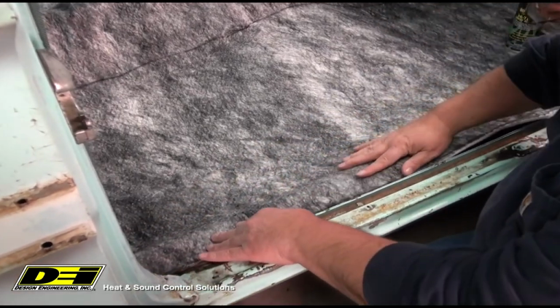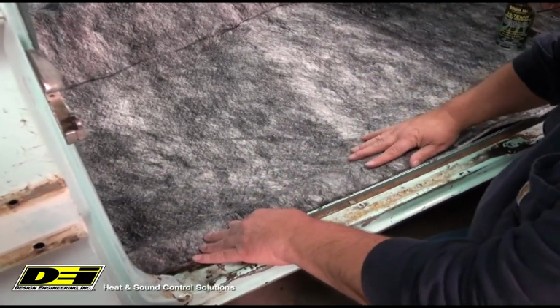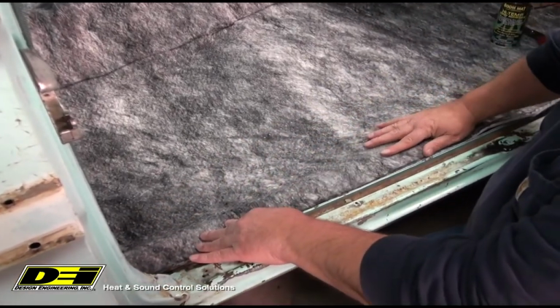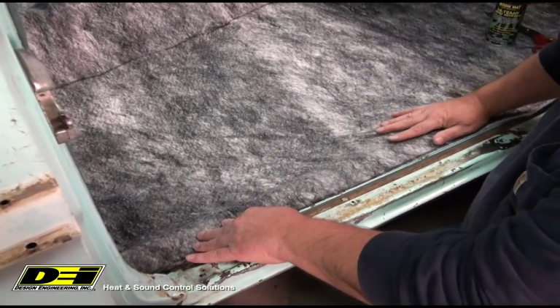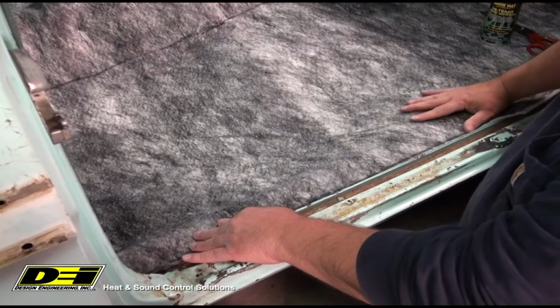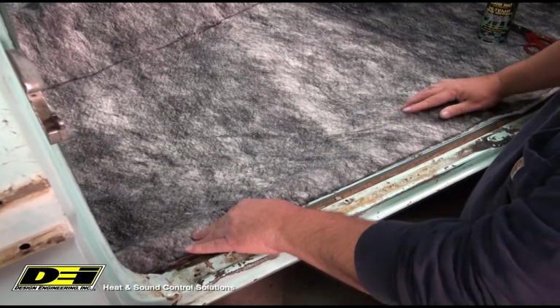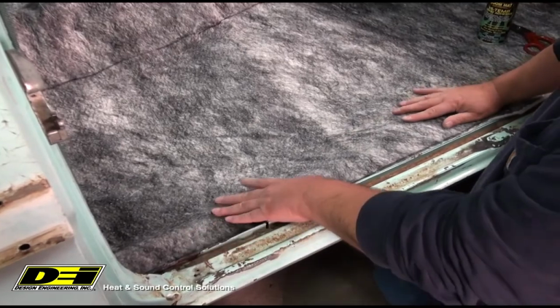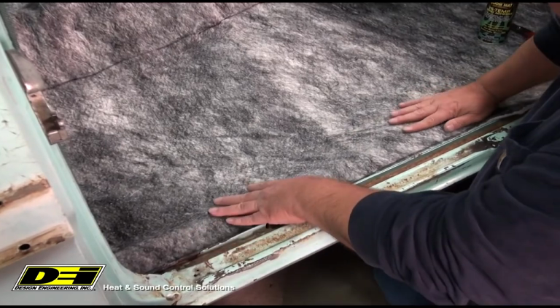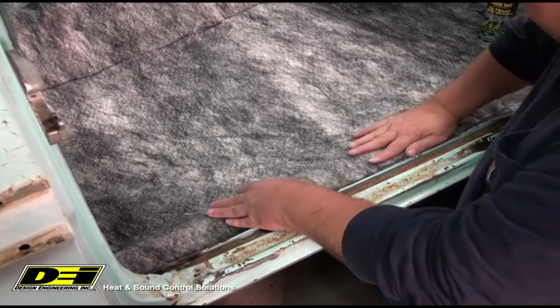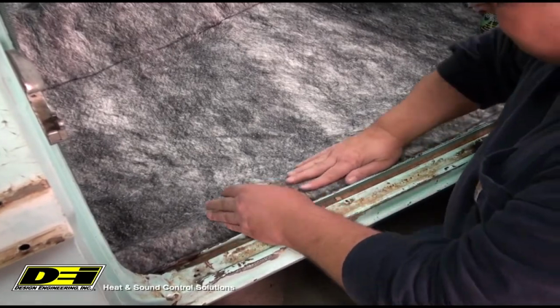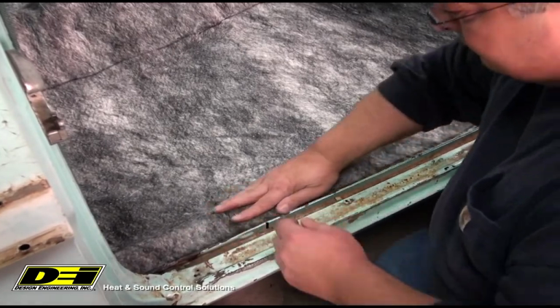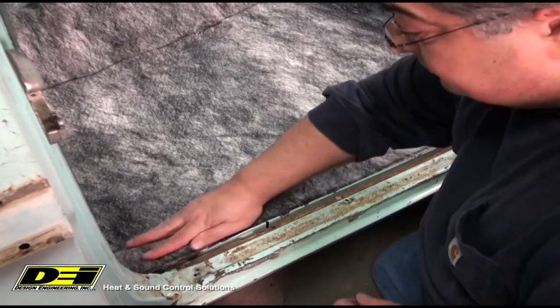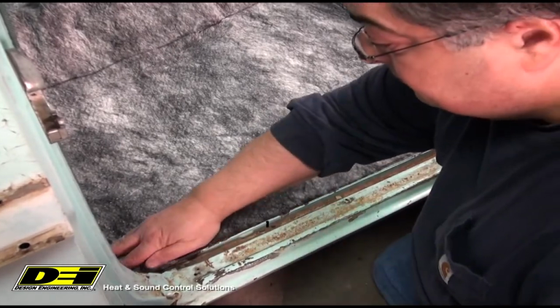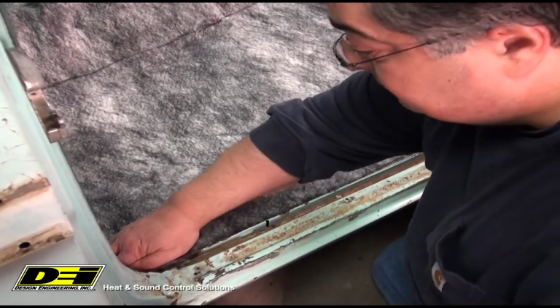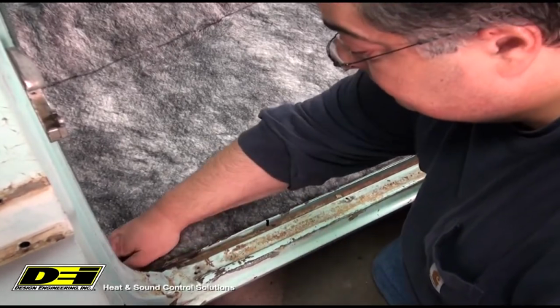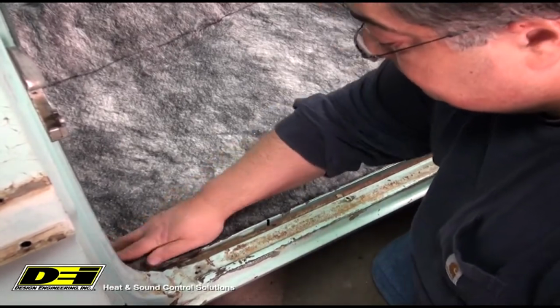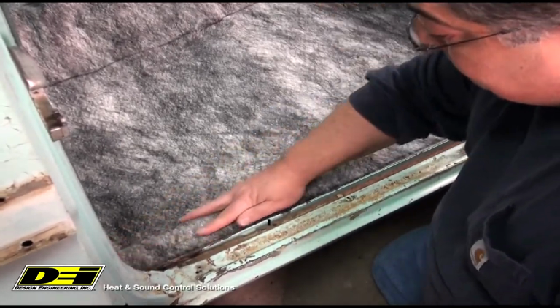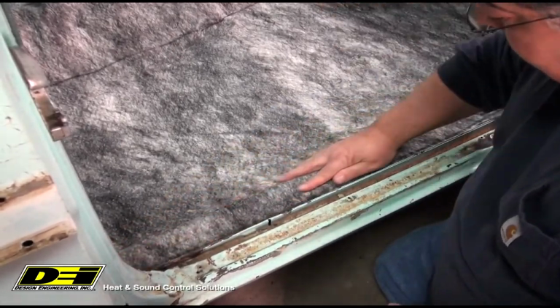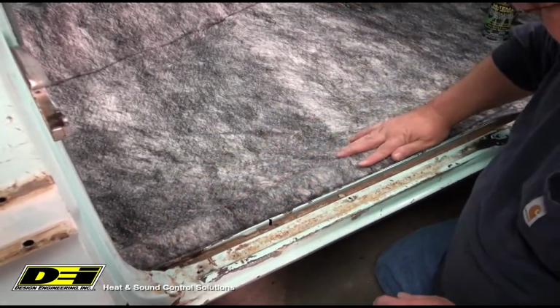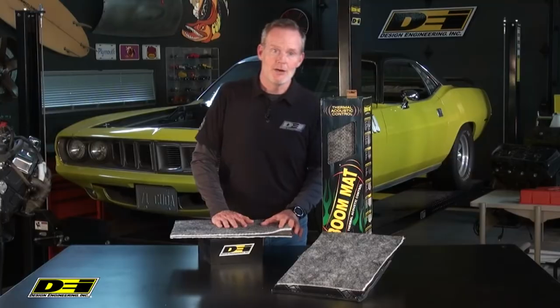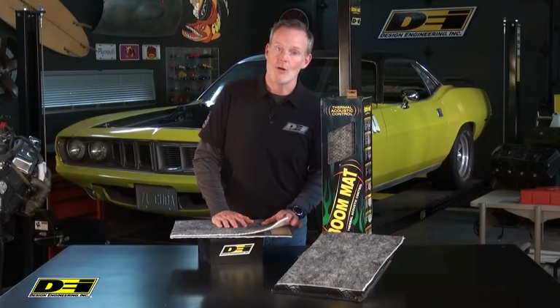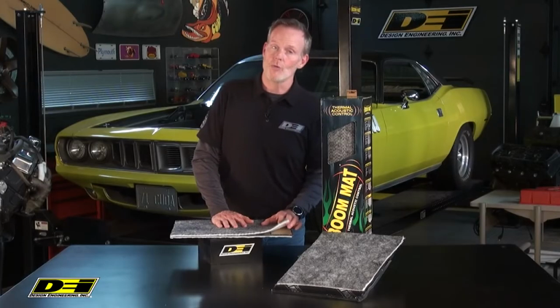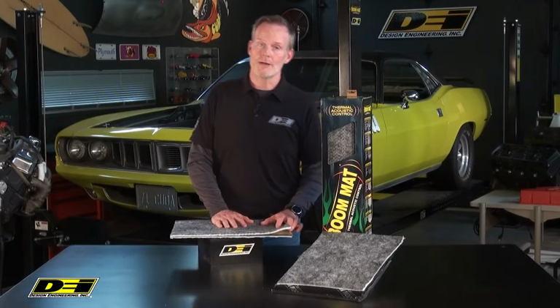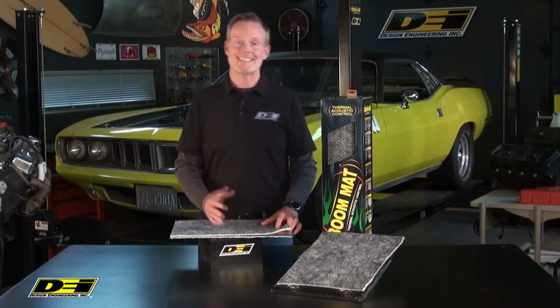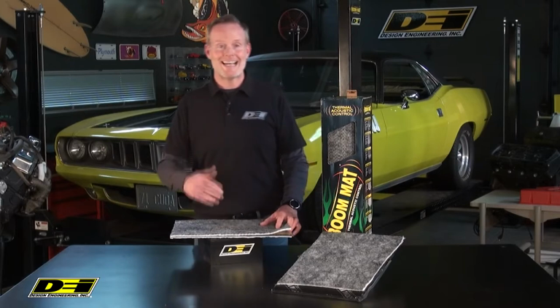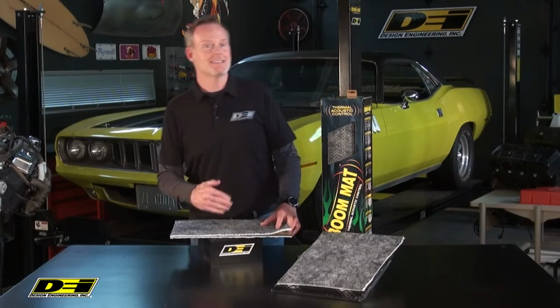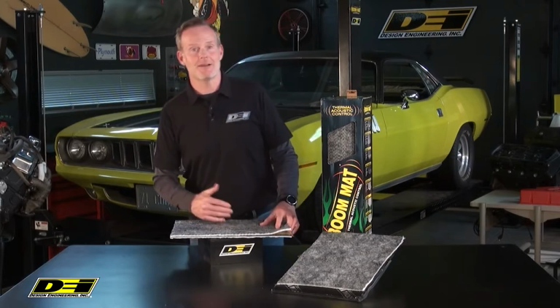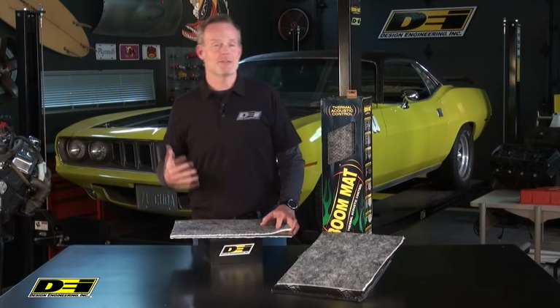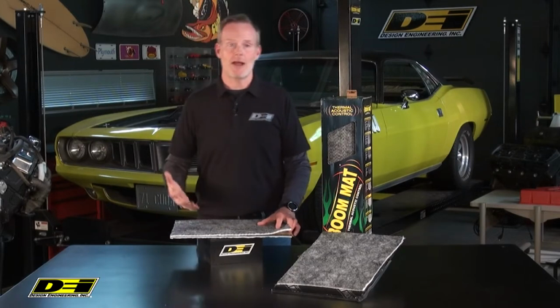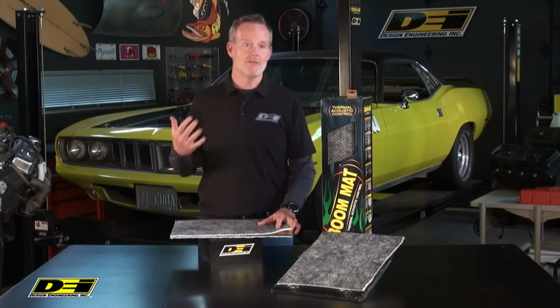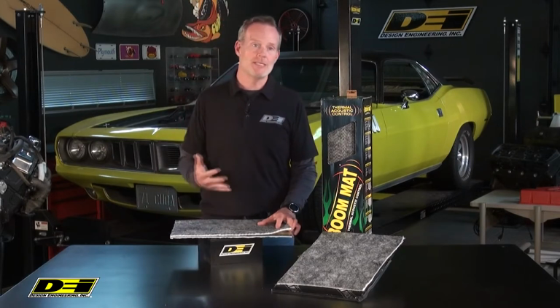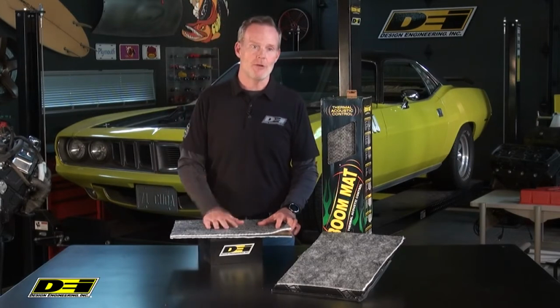It's going to absorb road noise and insulate the interior on hot summer days or cold winter nights, and that cuts down on the driver fatigue.